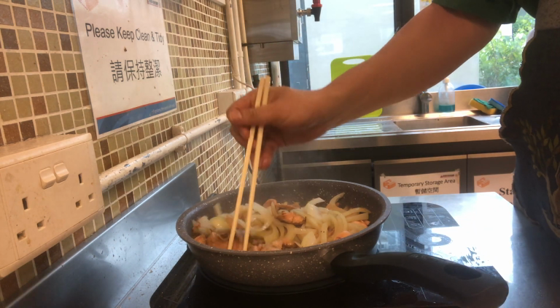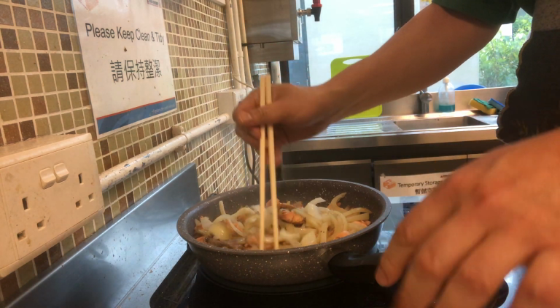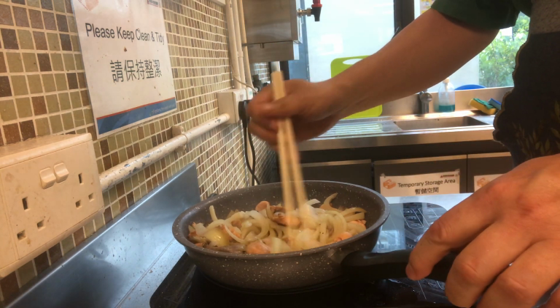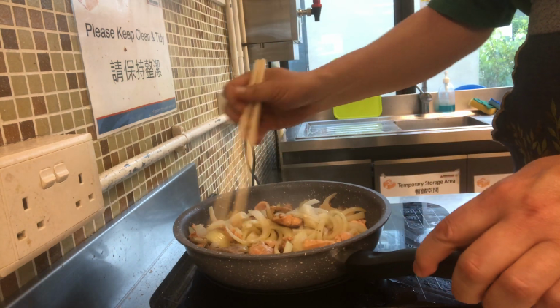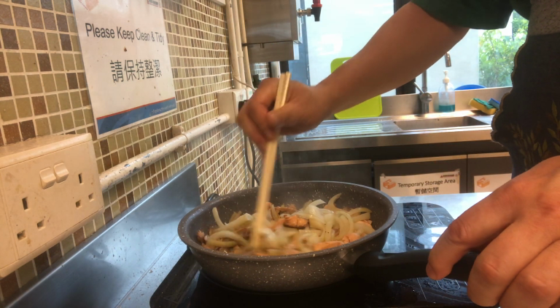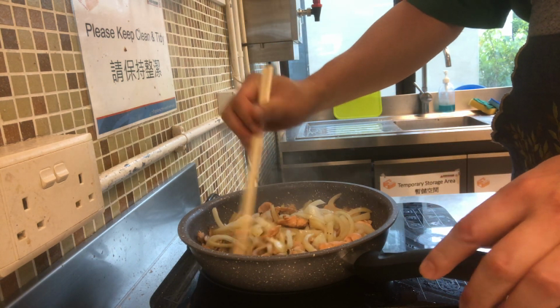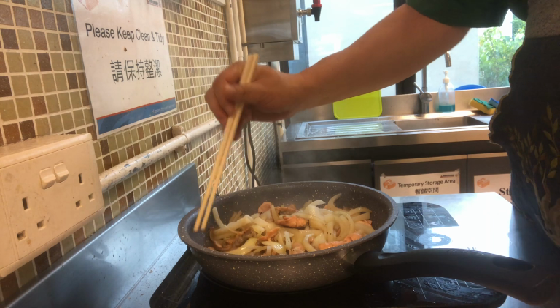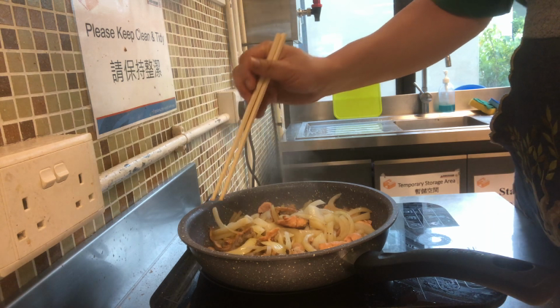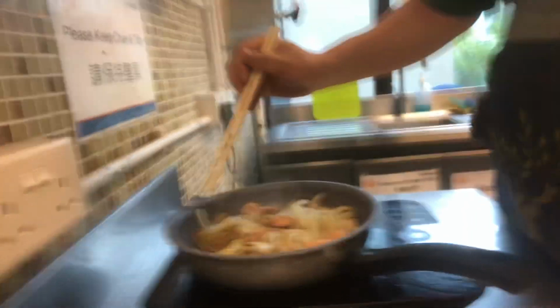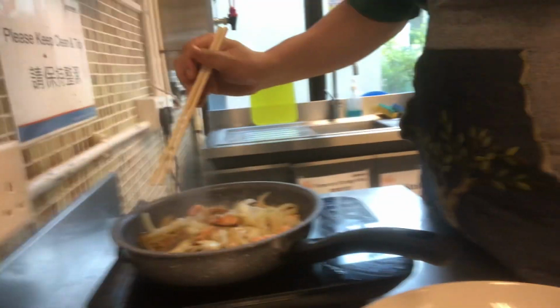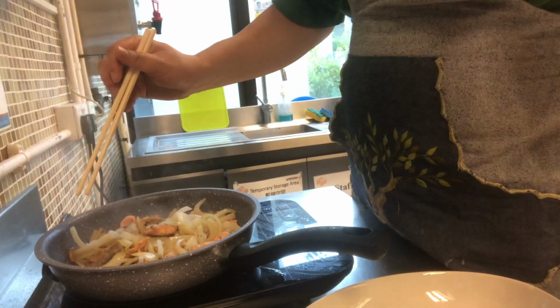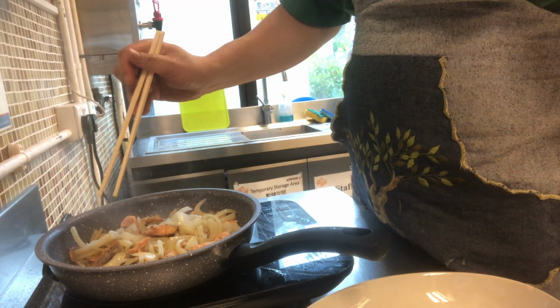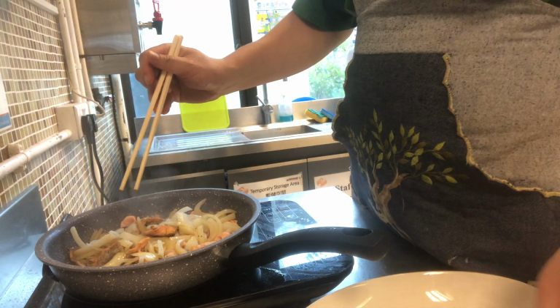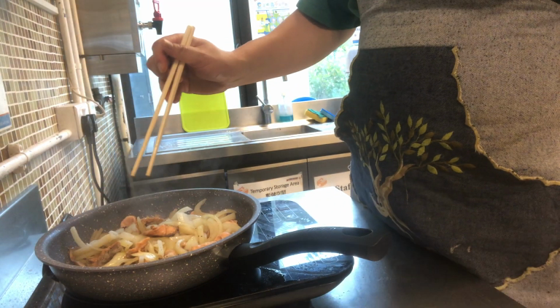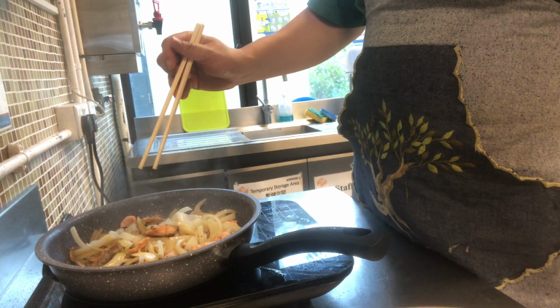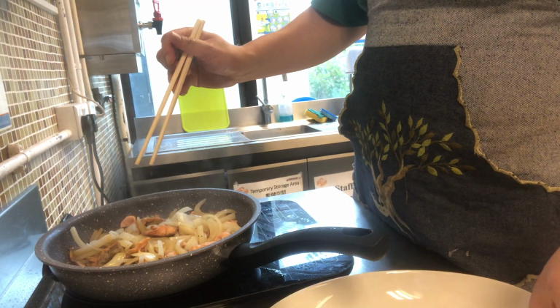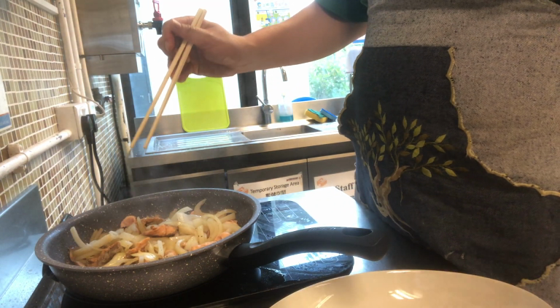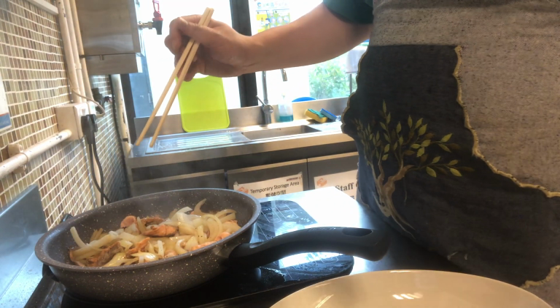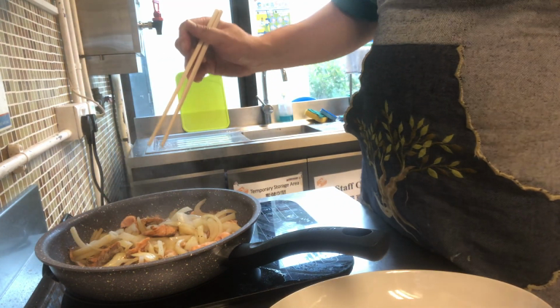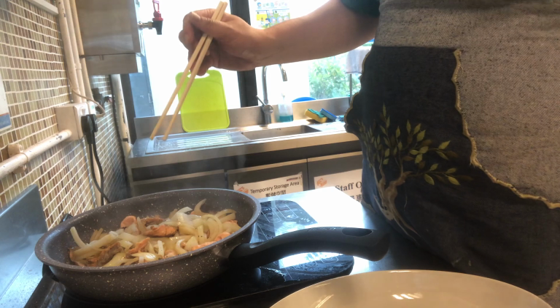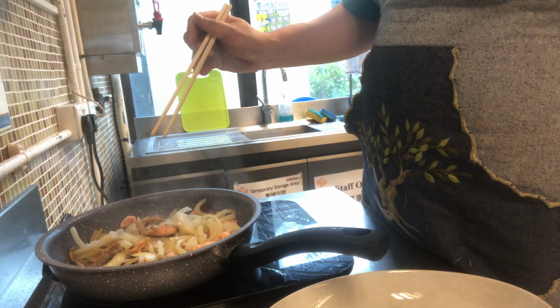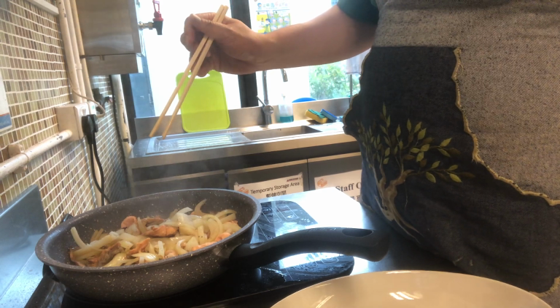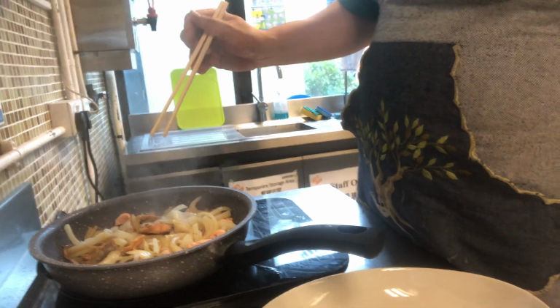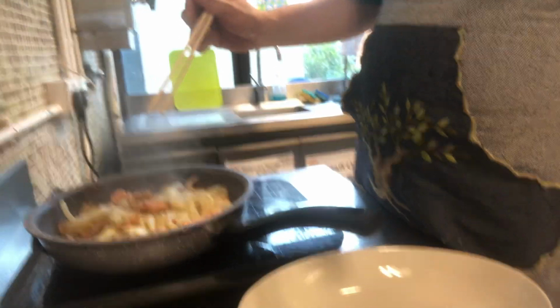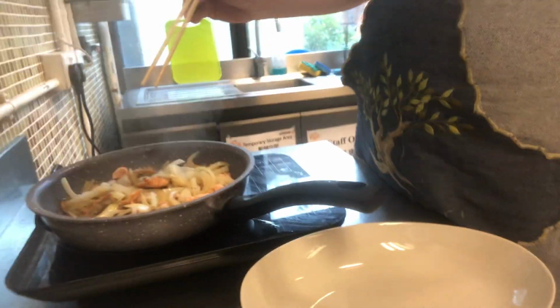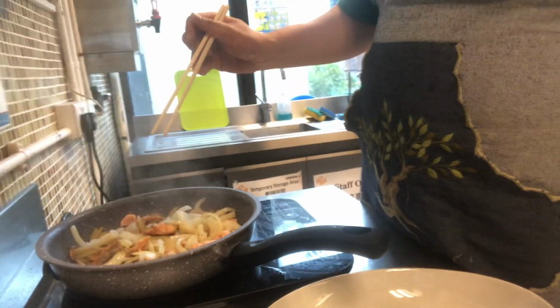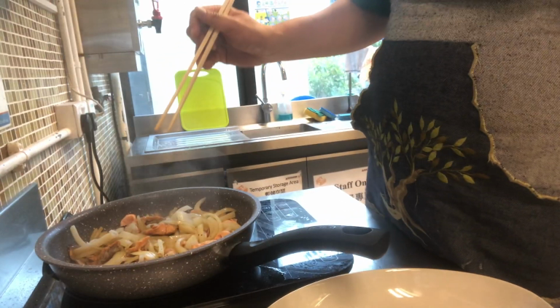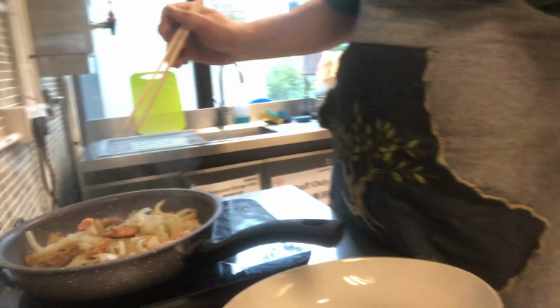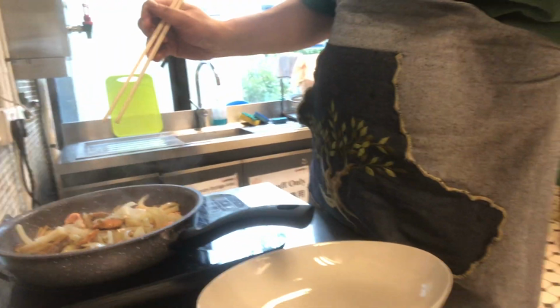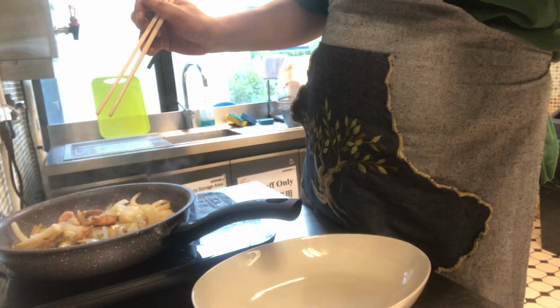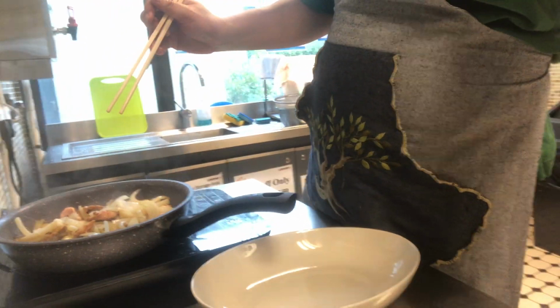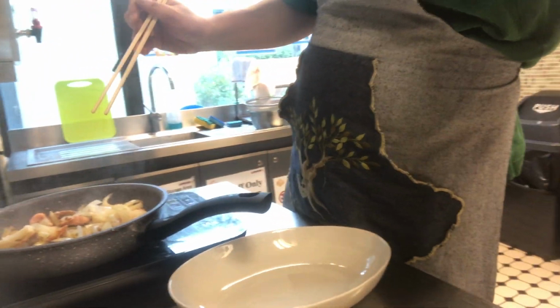So when the whole thing is done, what you do is transfer the whole thing onto a dish.